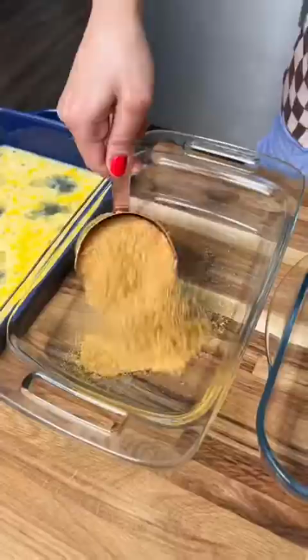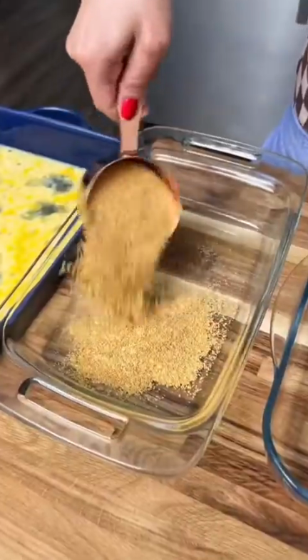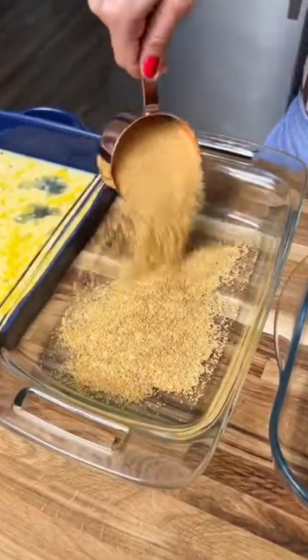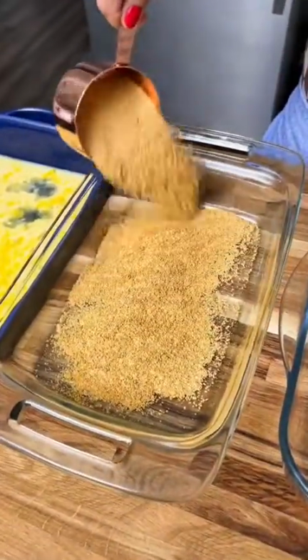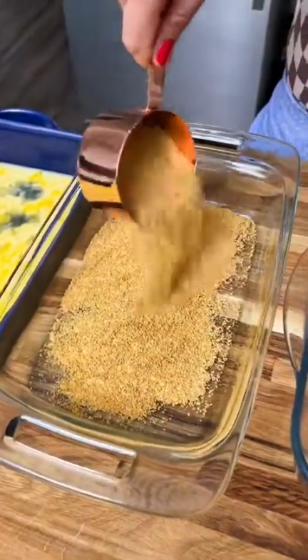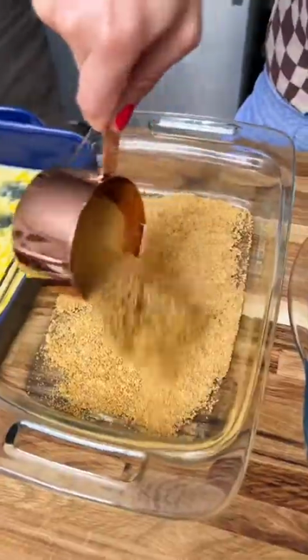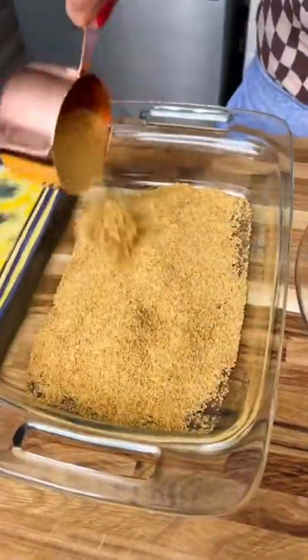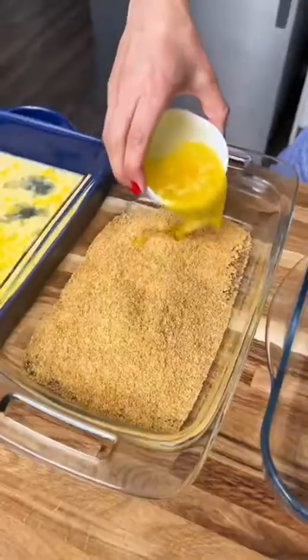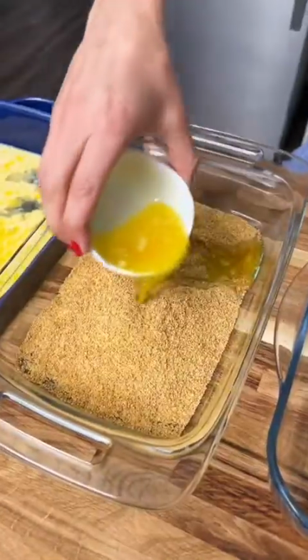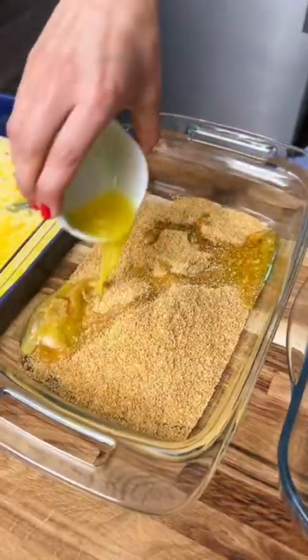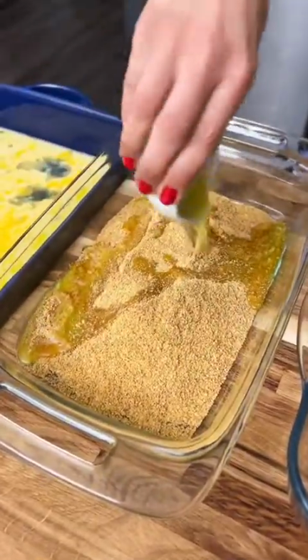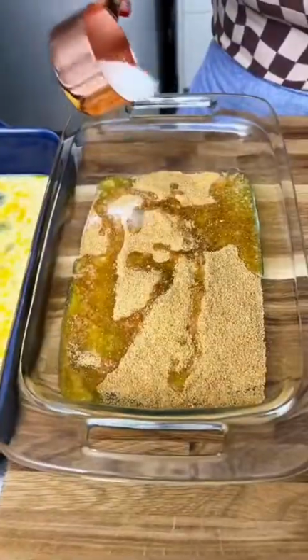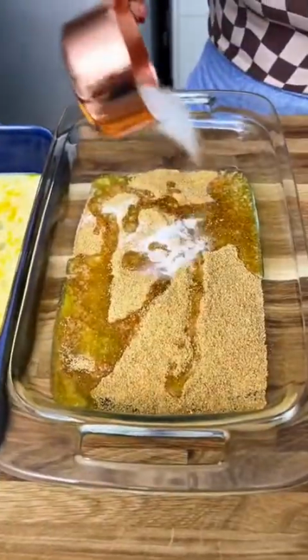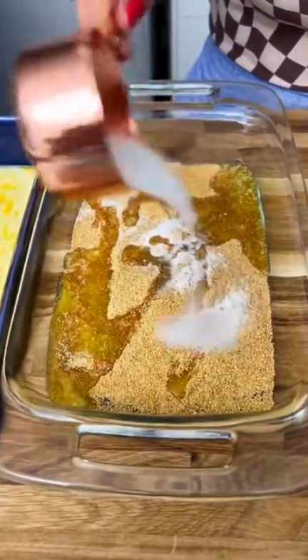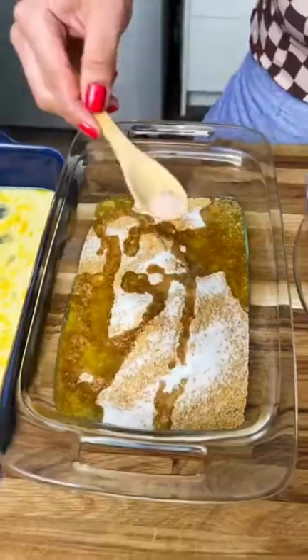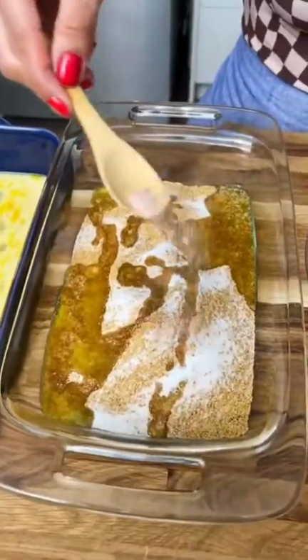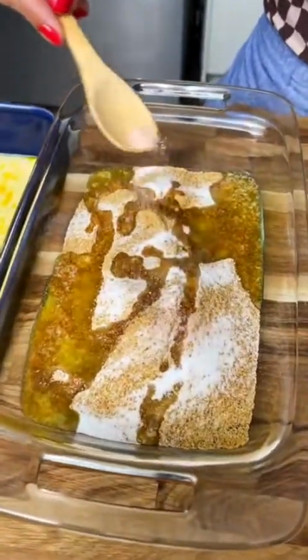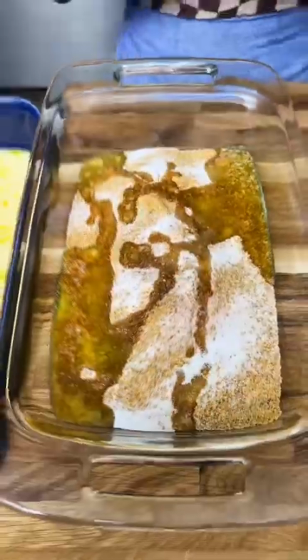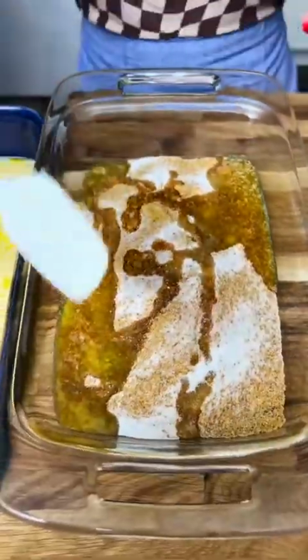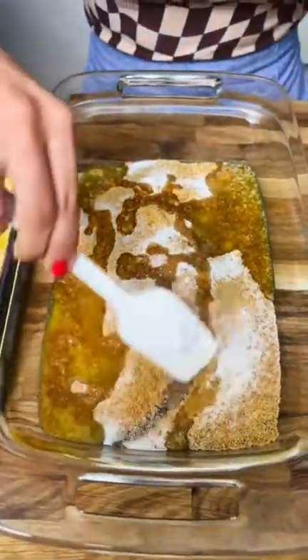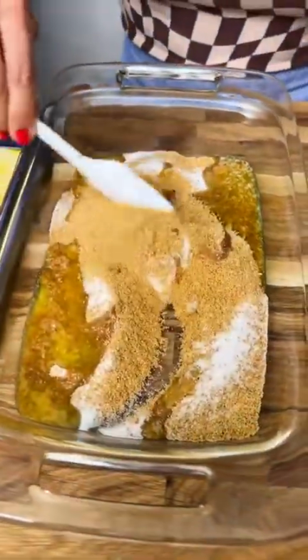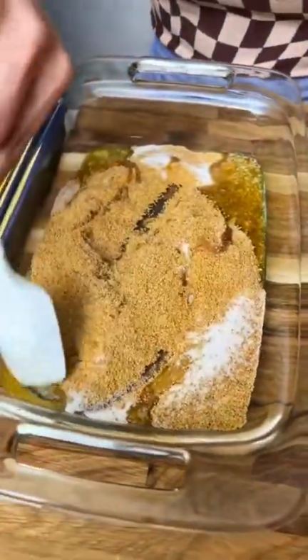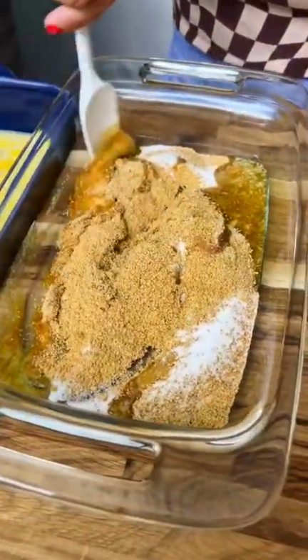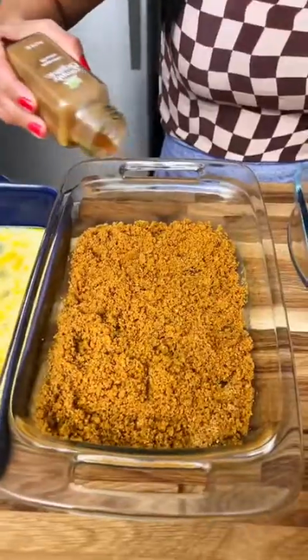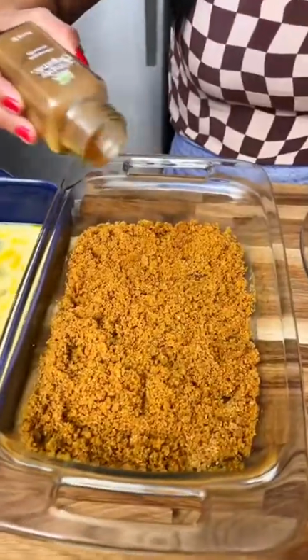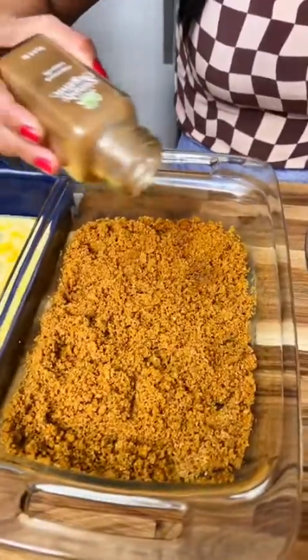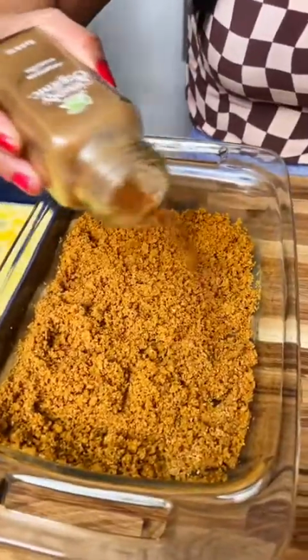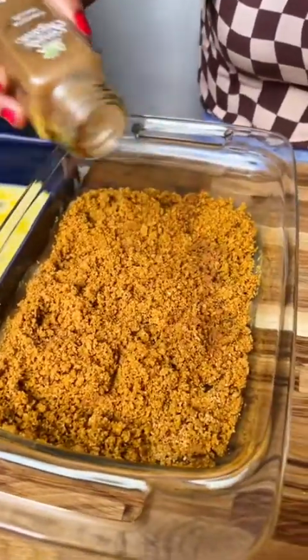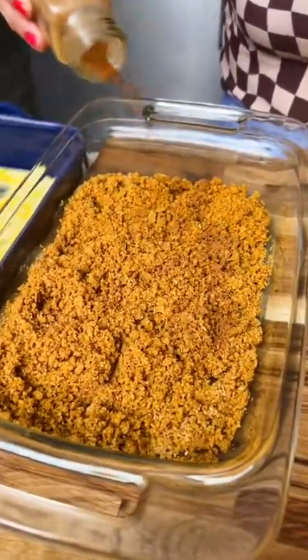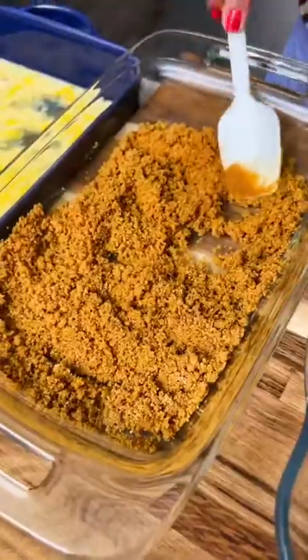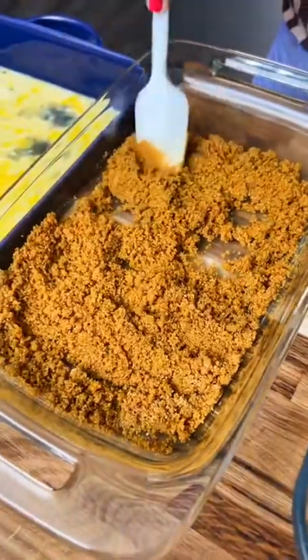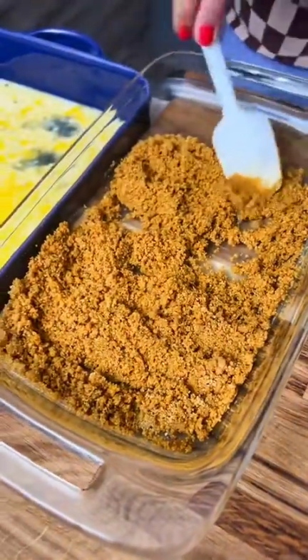Now in this dish I'm going to add one cup of graham crackers, a couple of tablespoons of melted butter, a little bit of white sugar, and a pinch of salt. I'm just going to mix this all together, then sprinkle some cinnamon on top. Okay, this looks good.